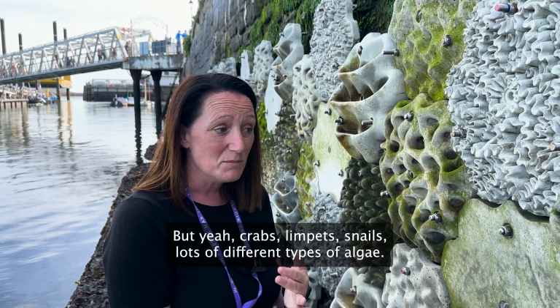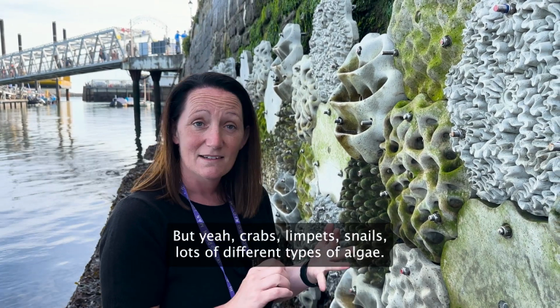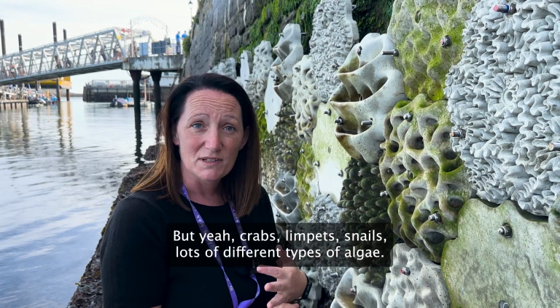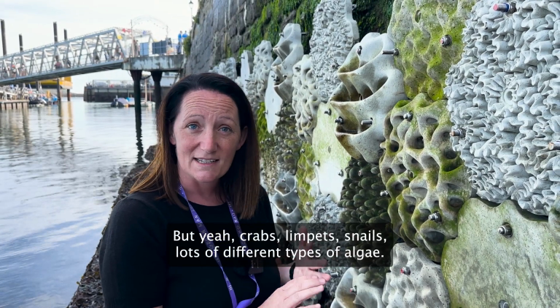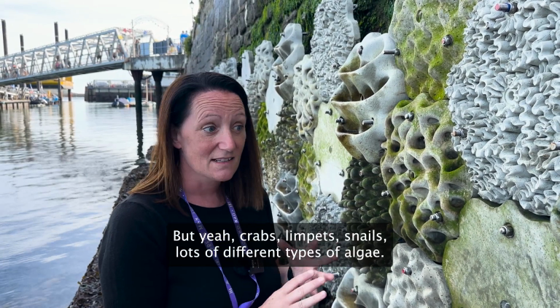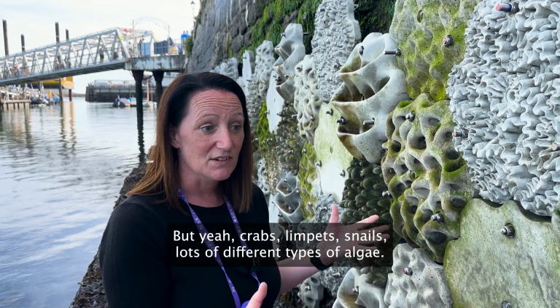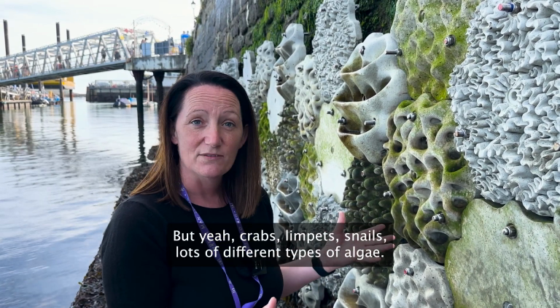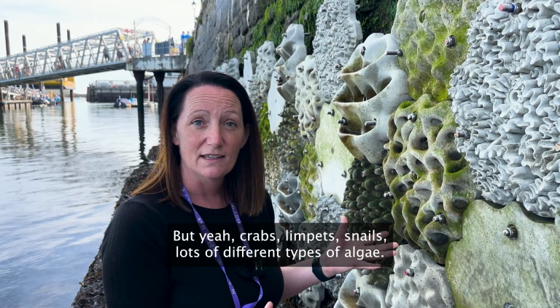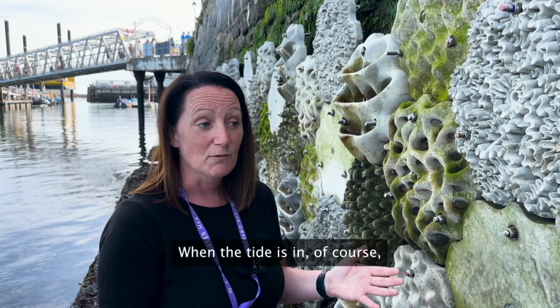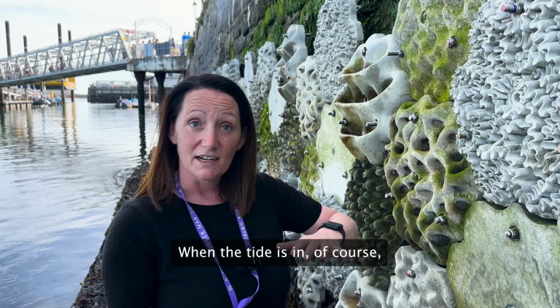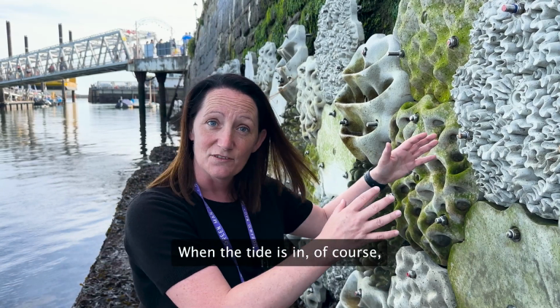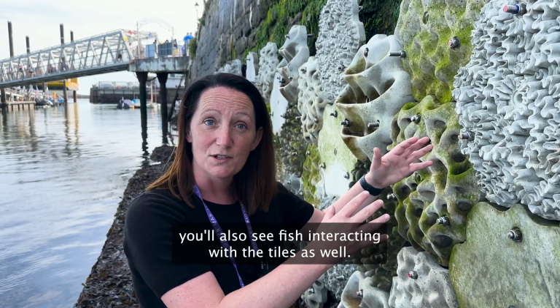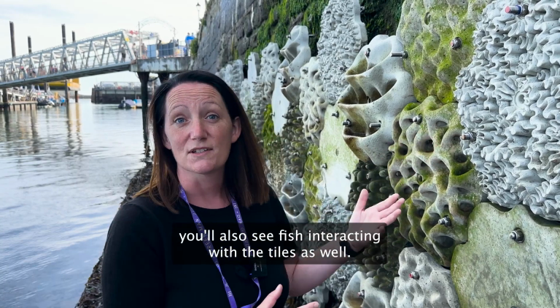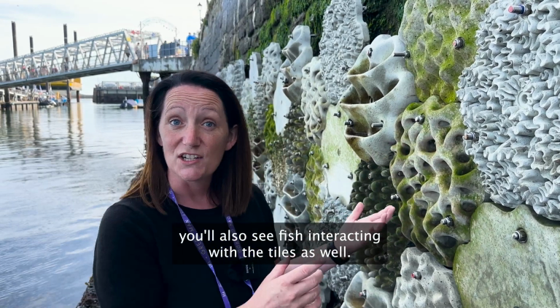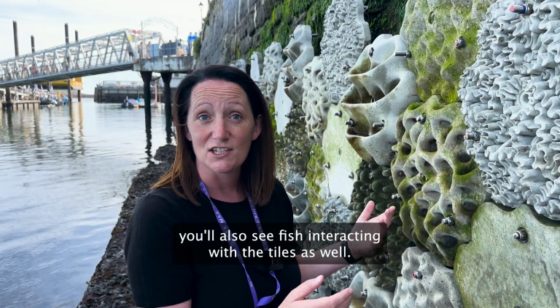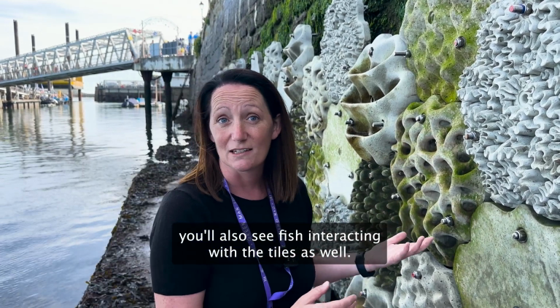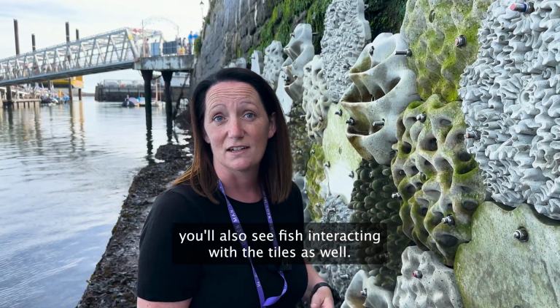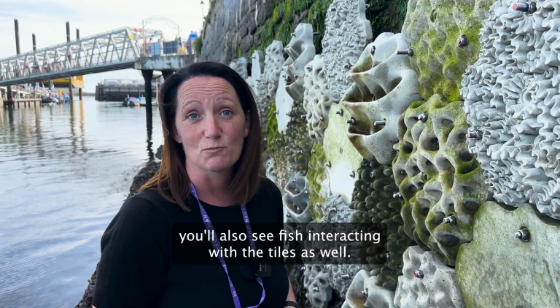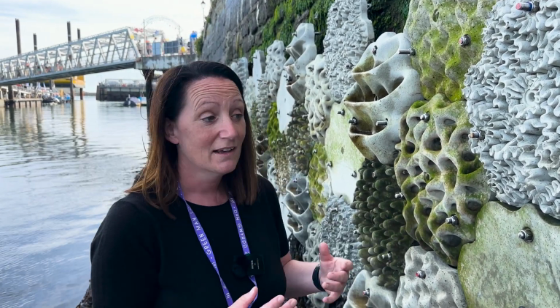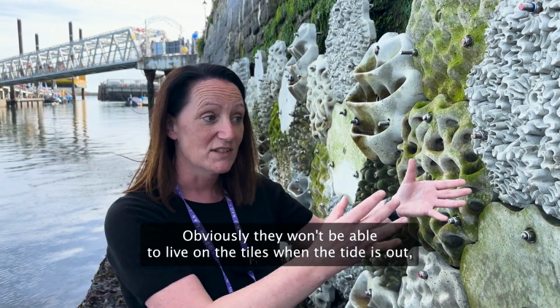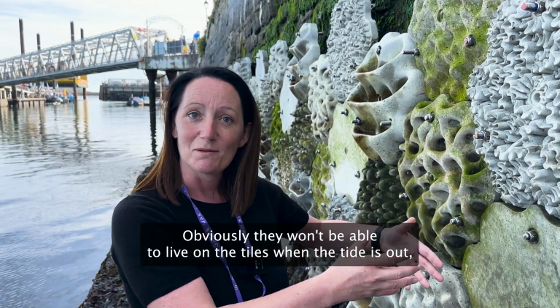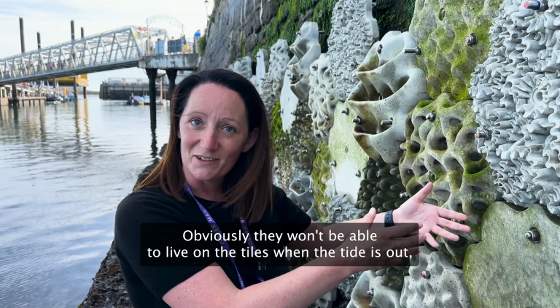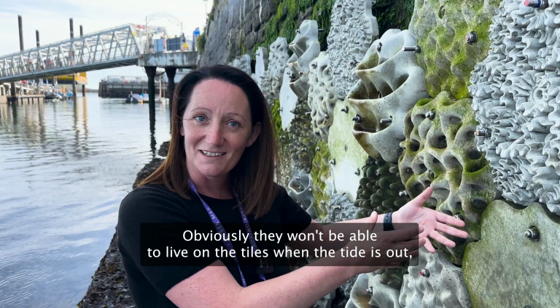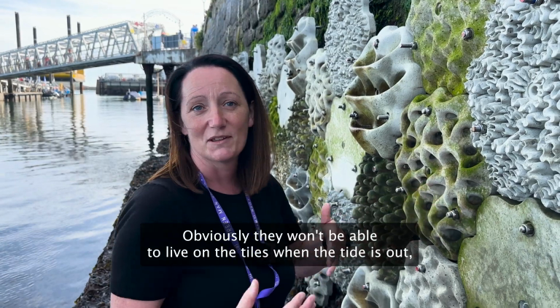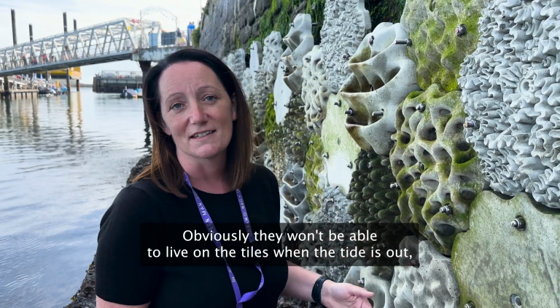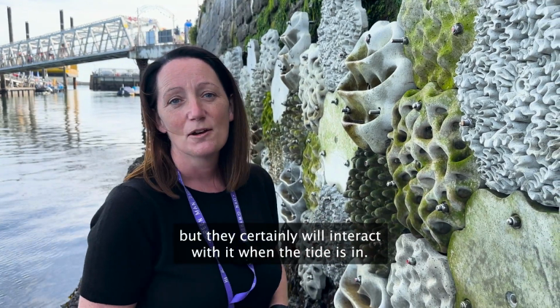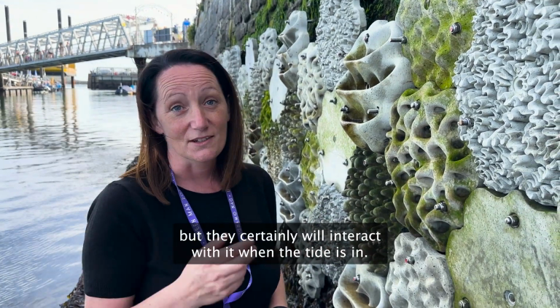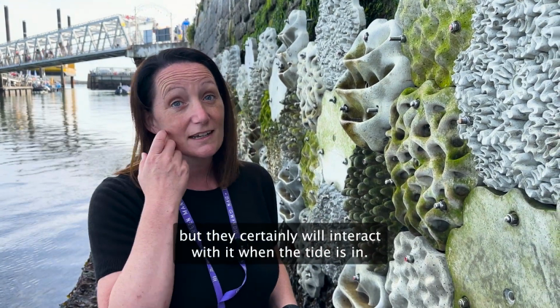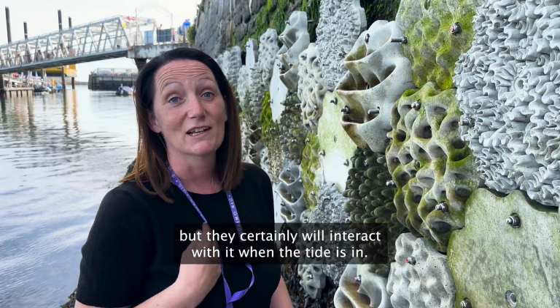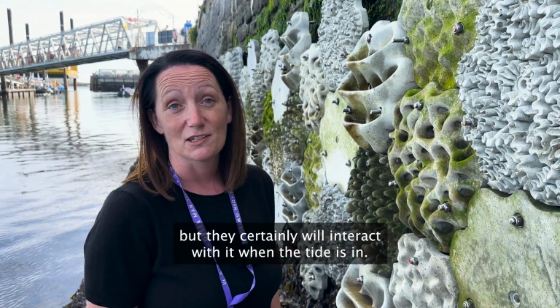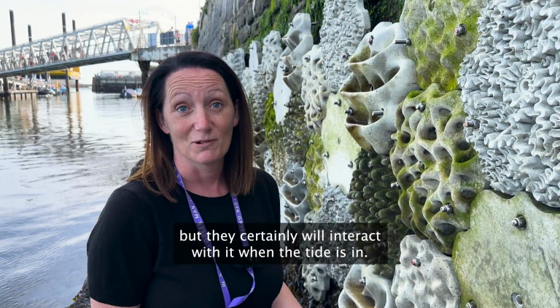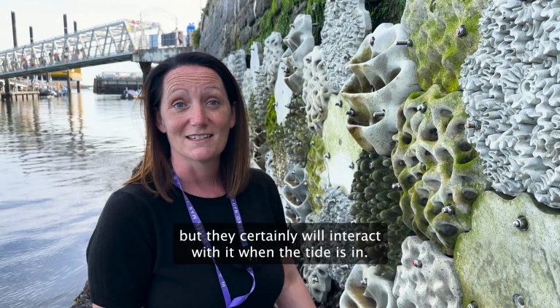Crabs, limpets, snails, lots of different types of algae — and when the tide is in, you'll also see fish interacting with the tiles as well. Obviously they won't be able to live on the tiles when the tide is out, but they certainly will interact with it when the tide is in.